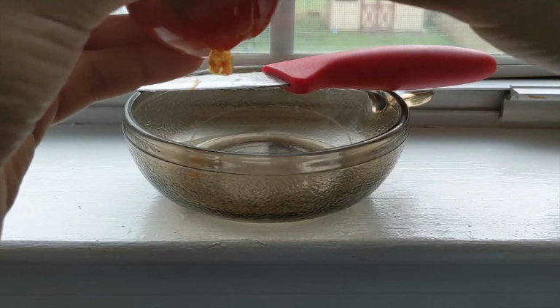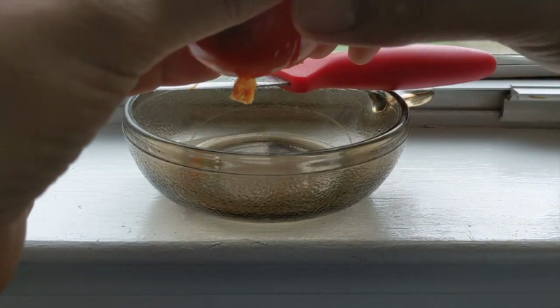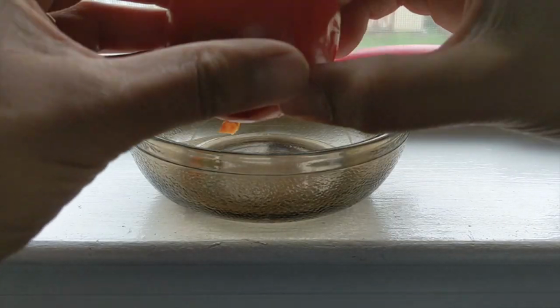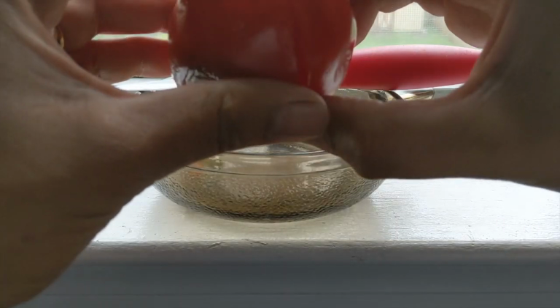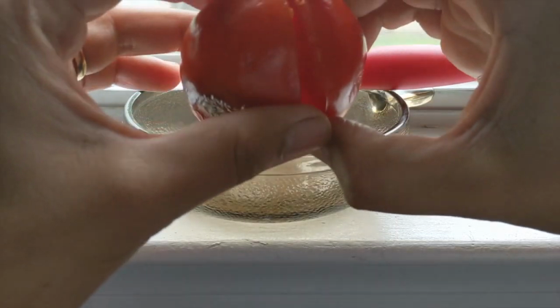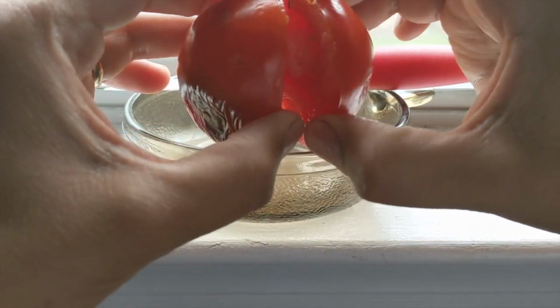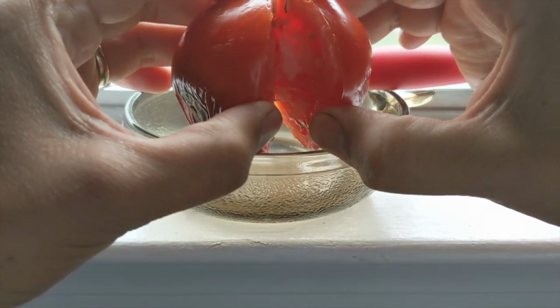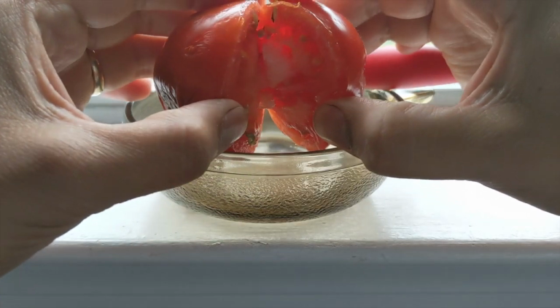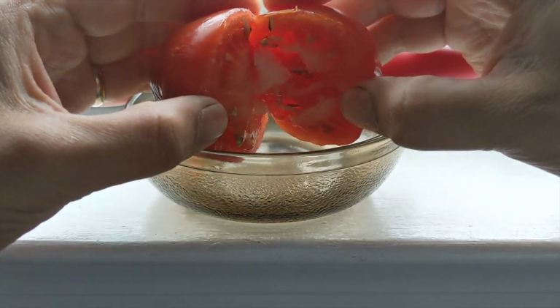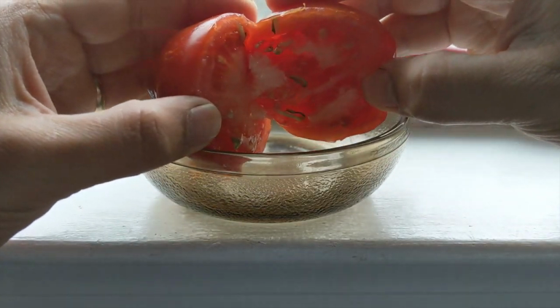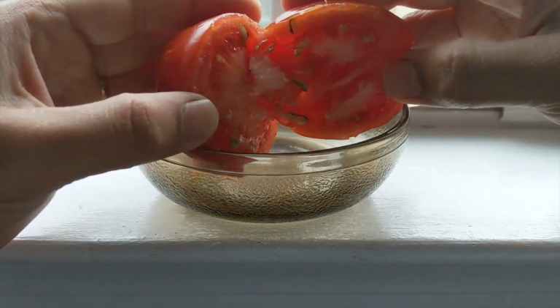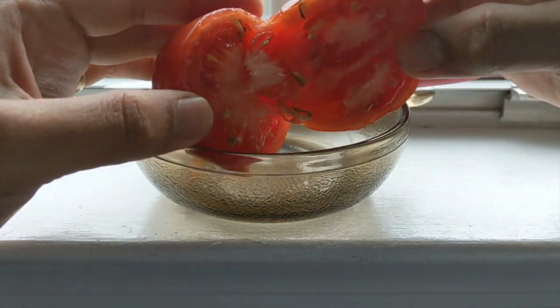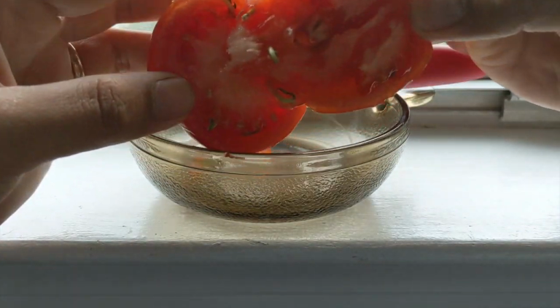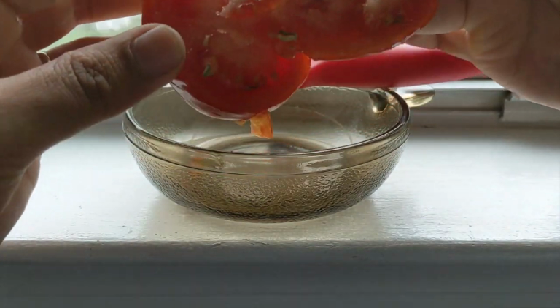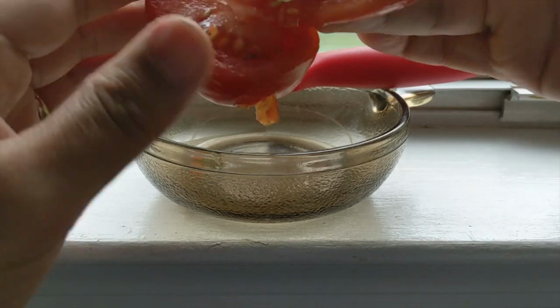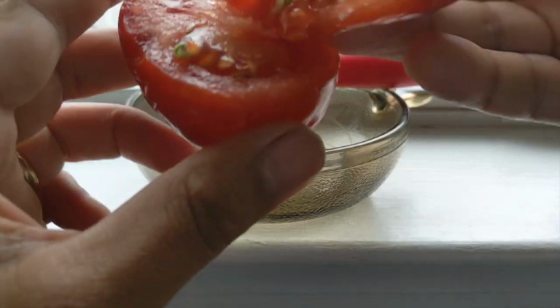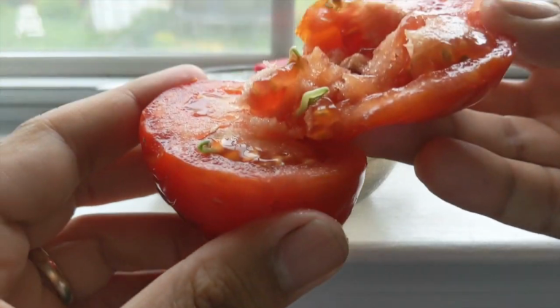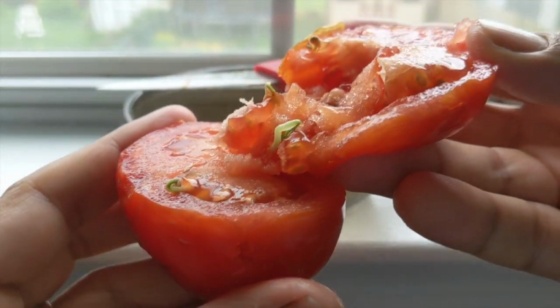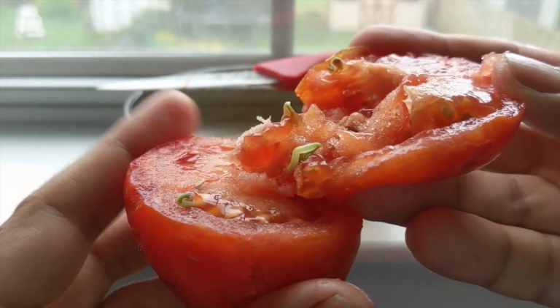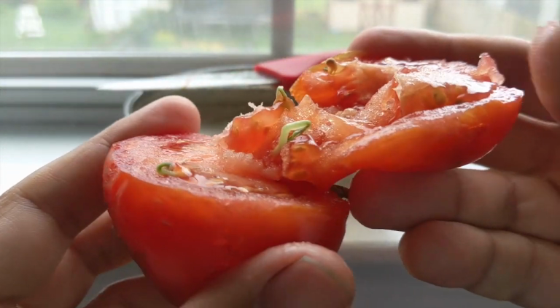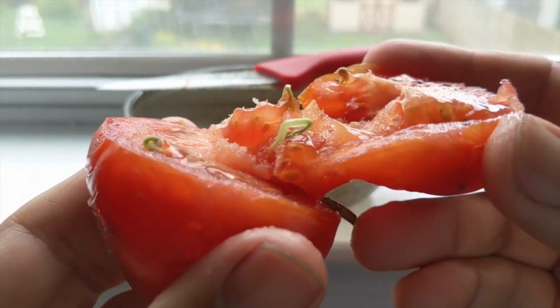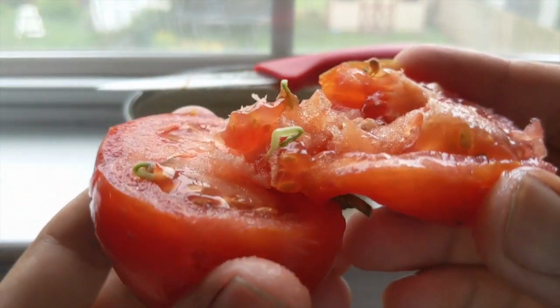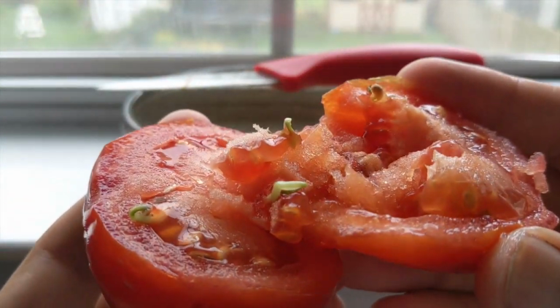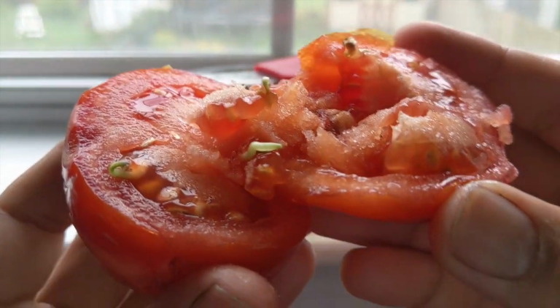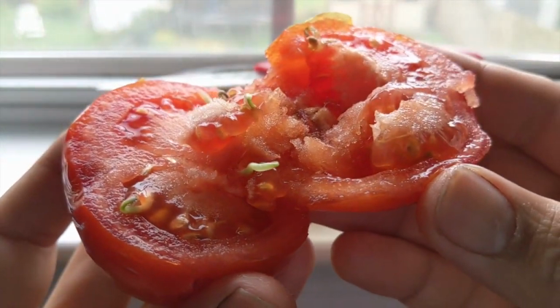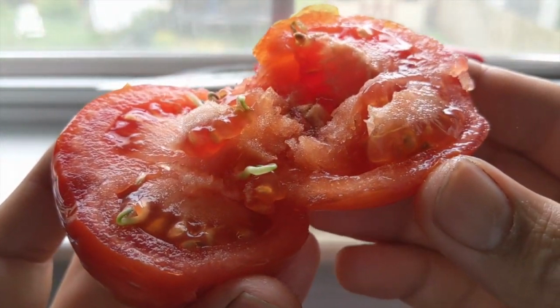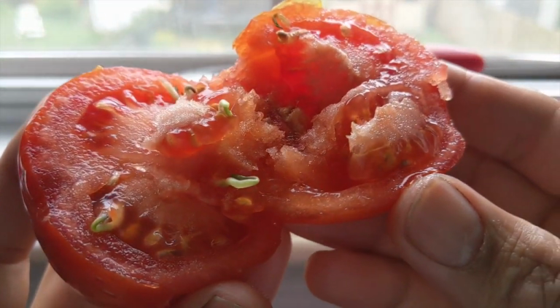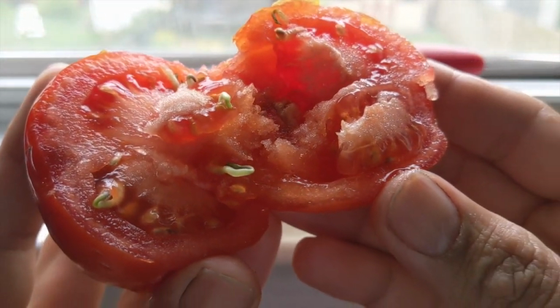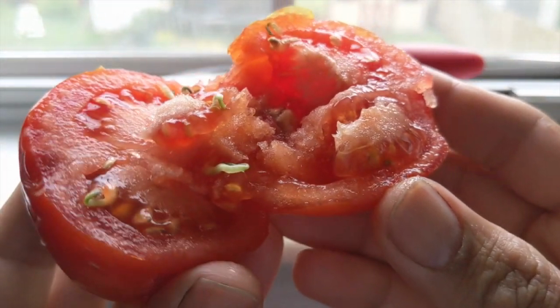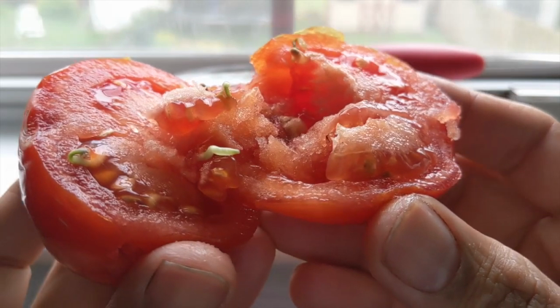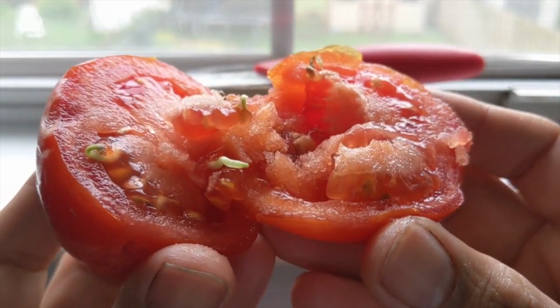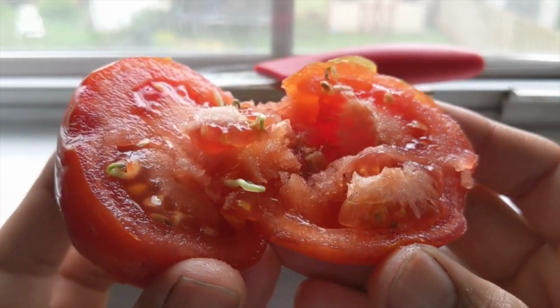If you choose, you can now split this tomato into multiple pieces and plant them in pots or in your garden directly to grow tomato plants.